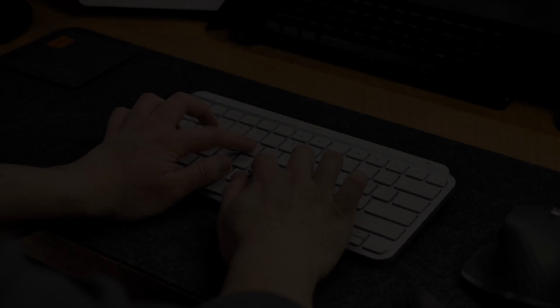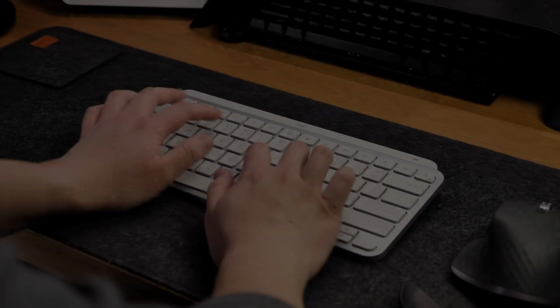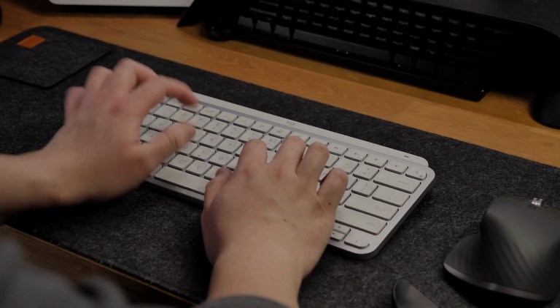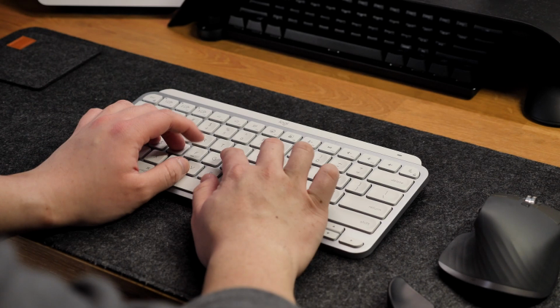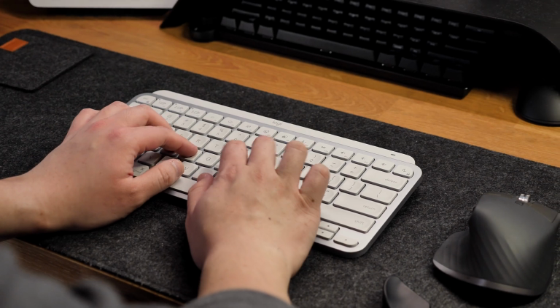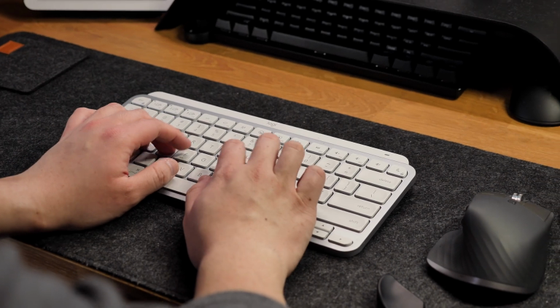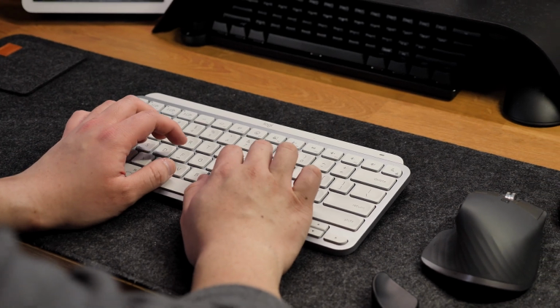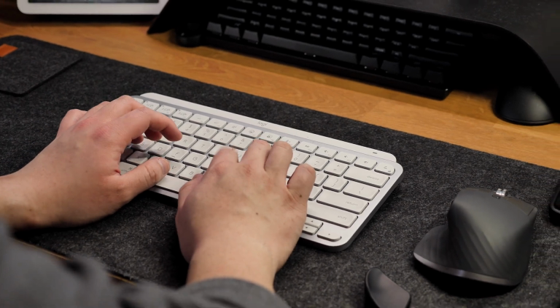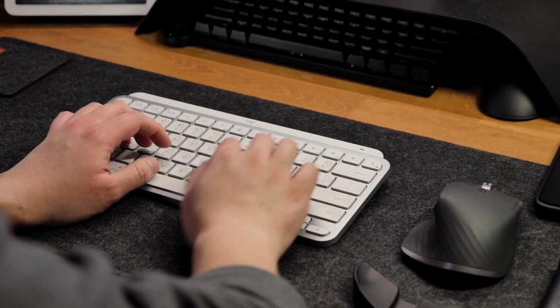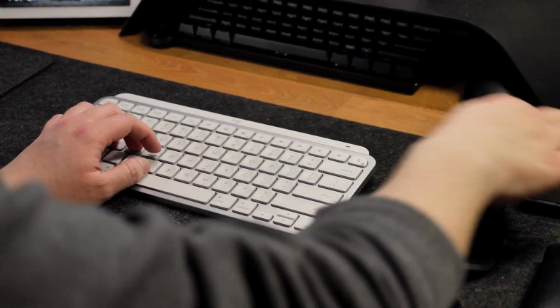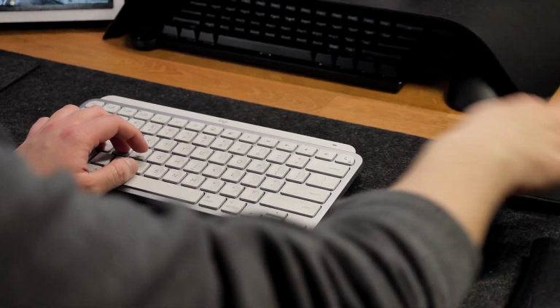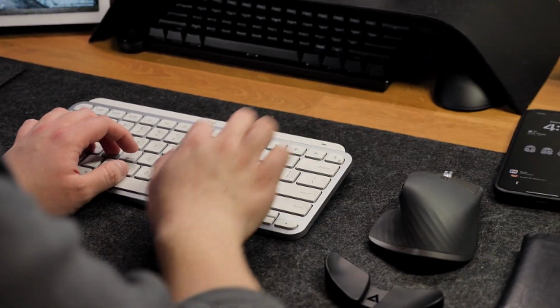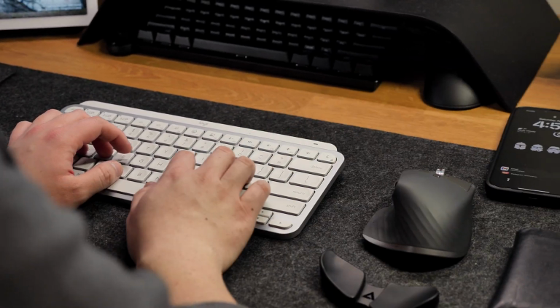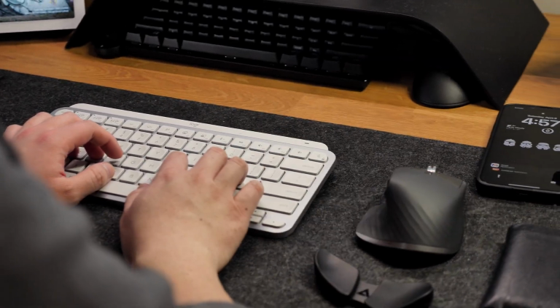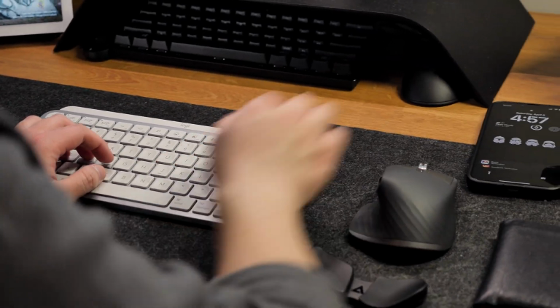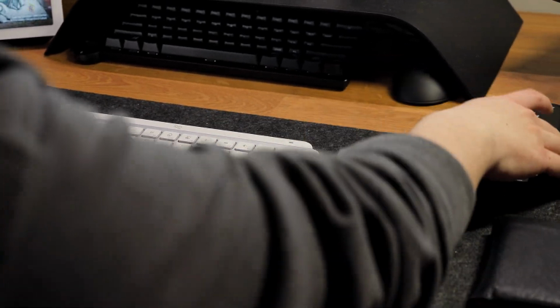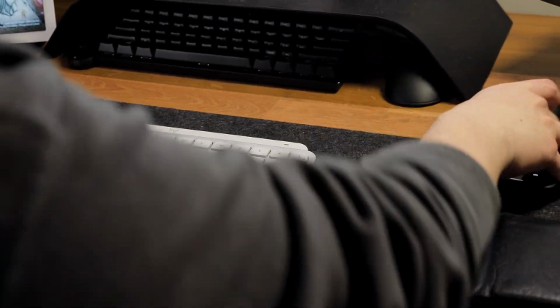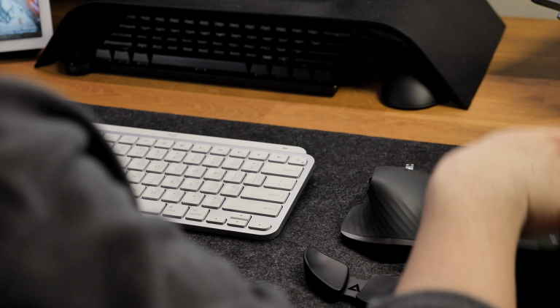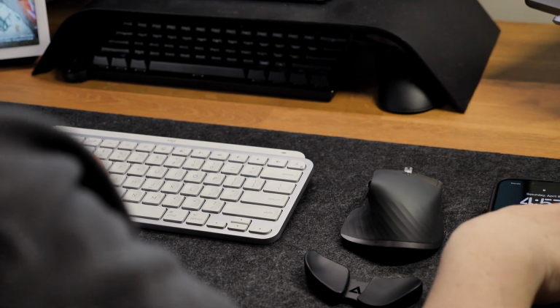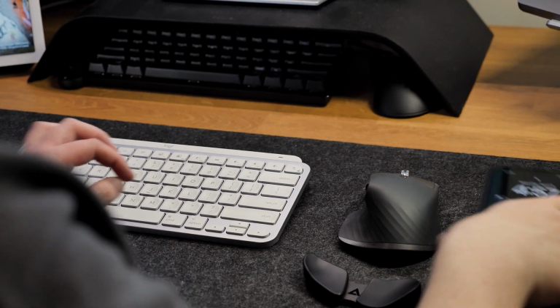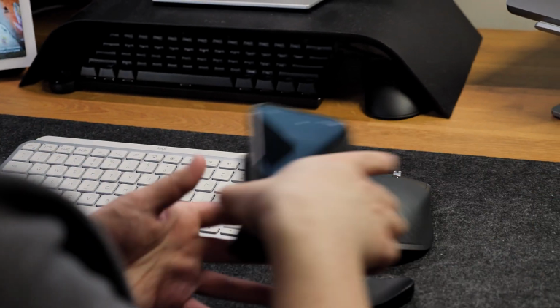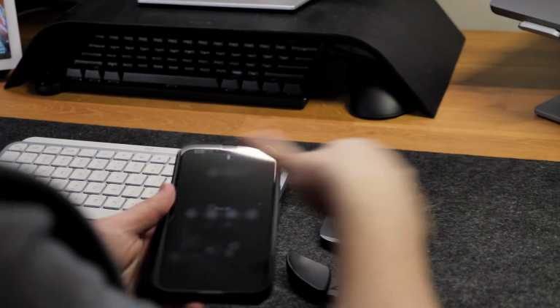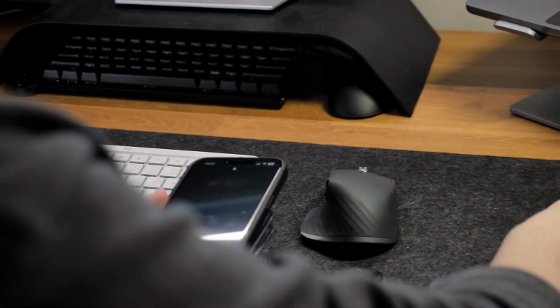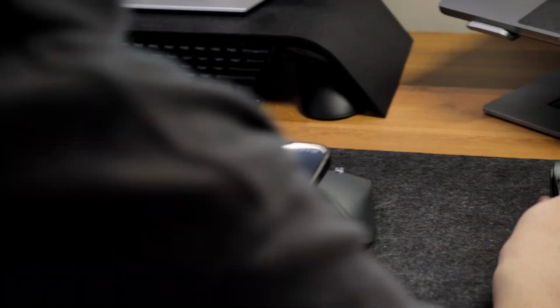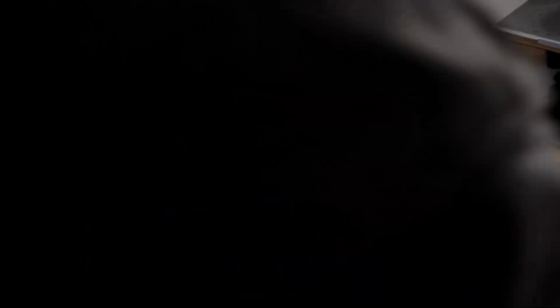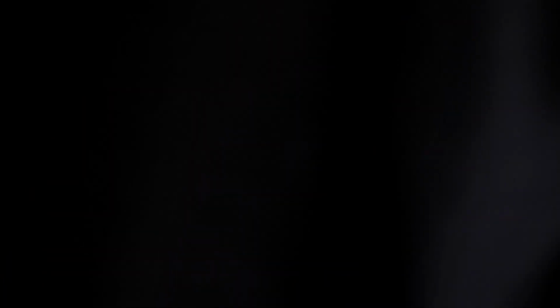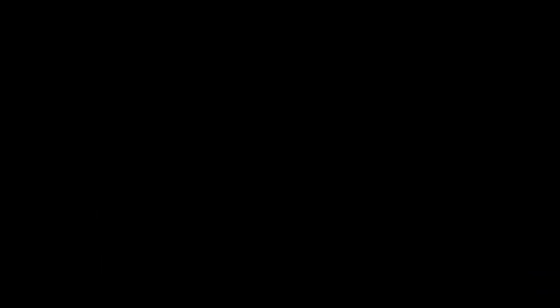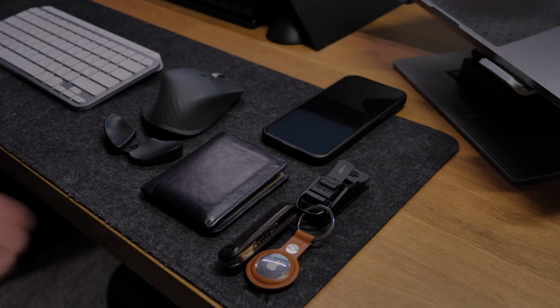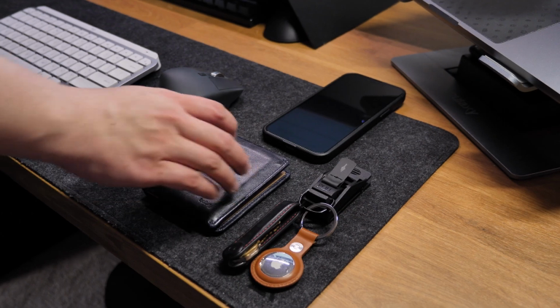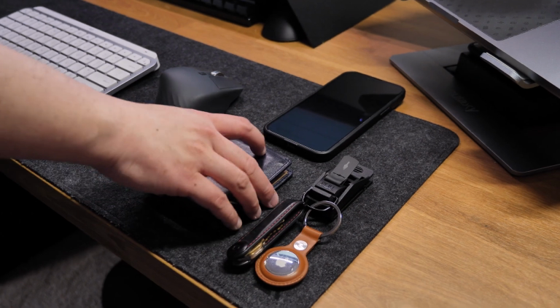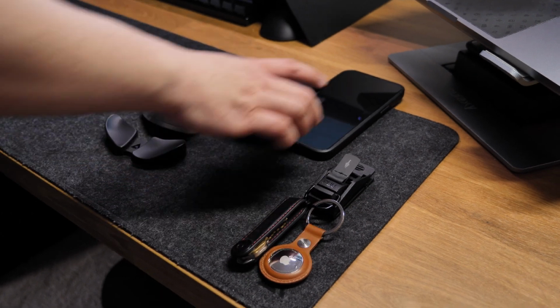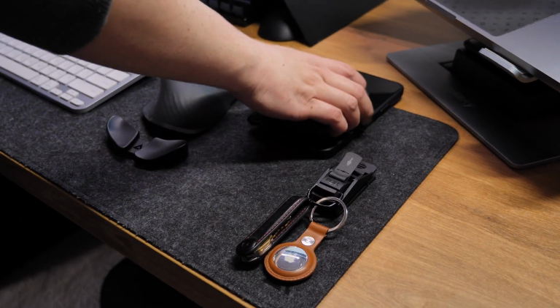My EDC changes as new and more exciting products come out, but these items are the core of my everyday carry. Today, I'm going to be sharing what's in my pocket EDC for 2023.